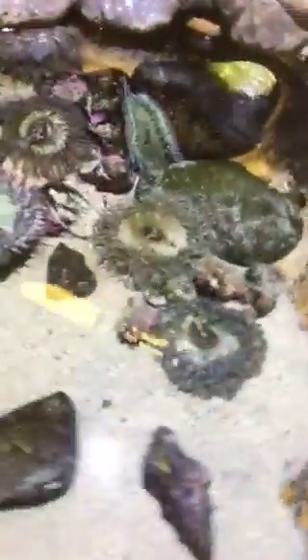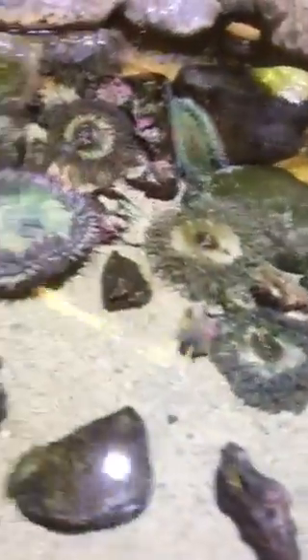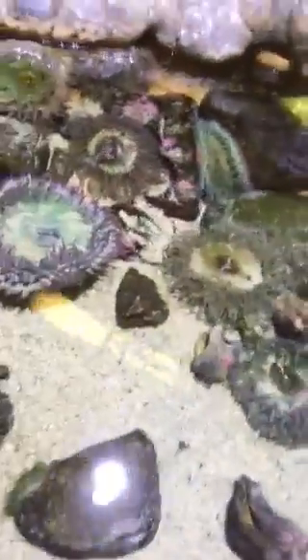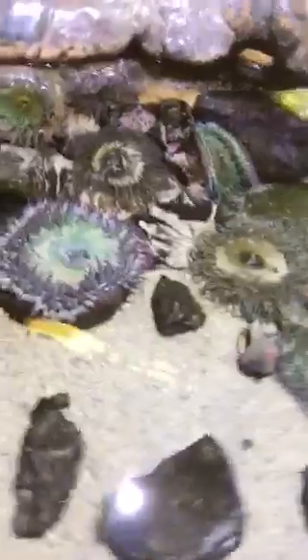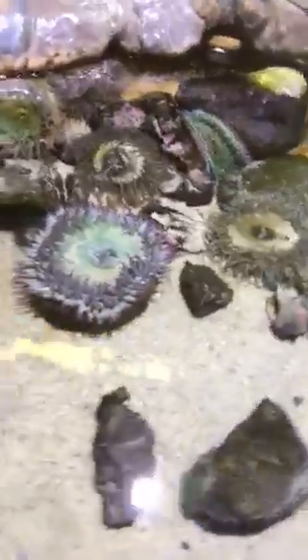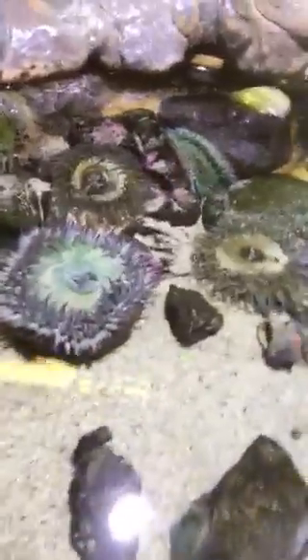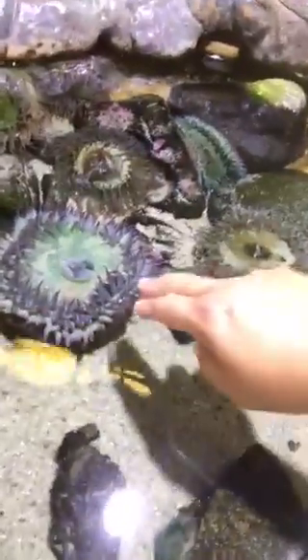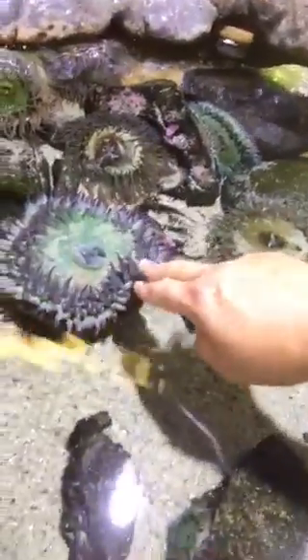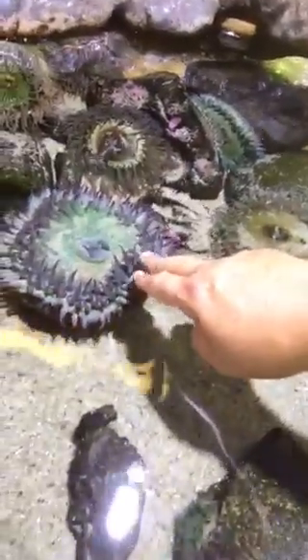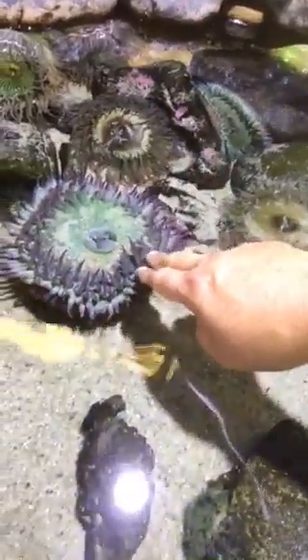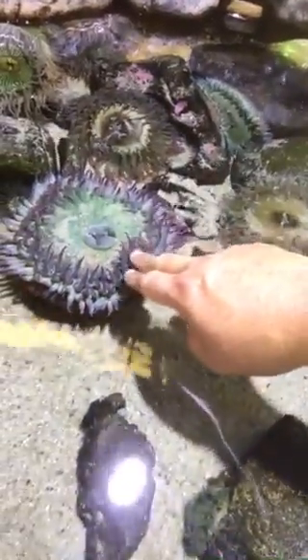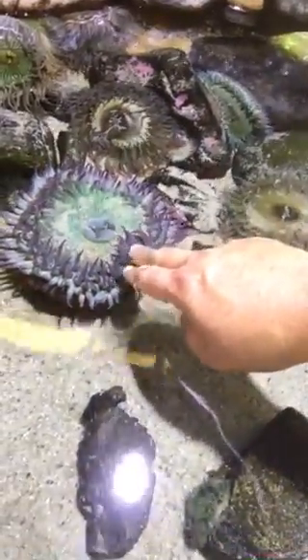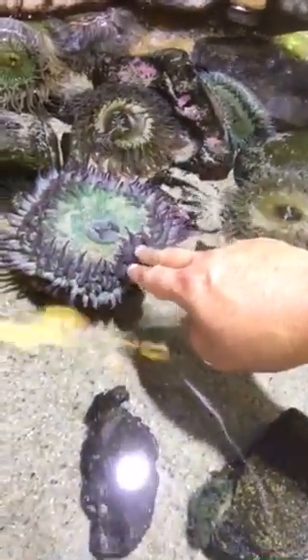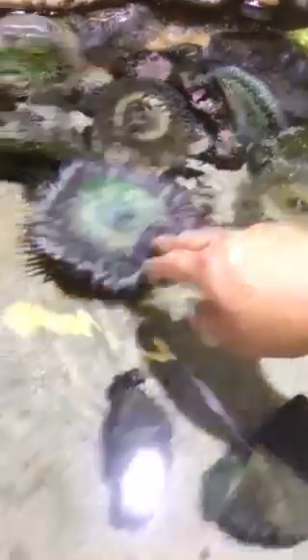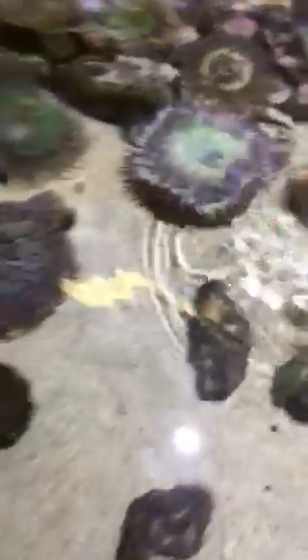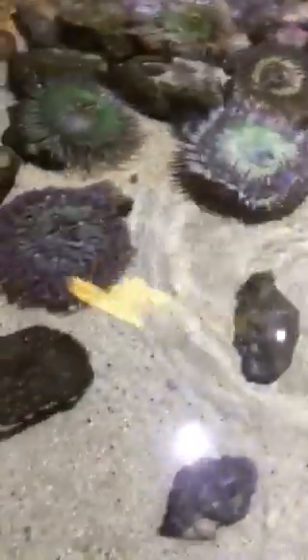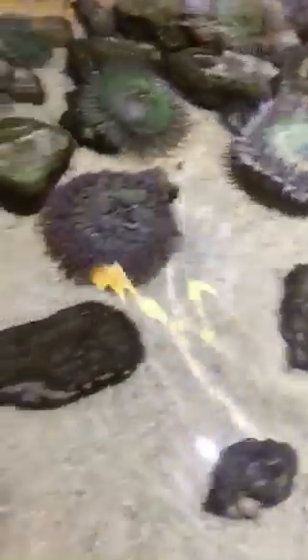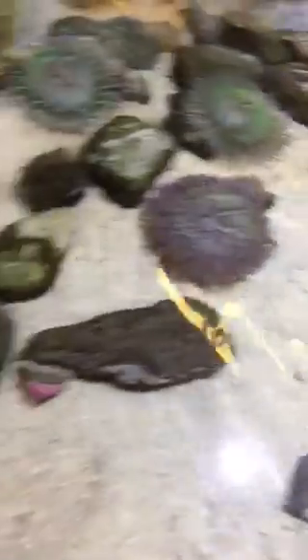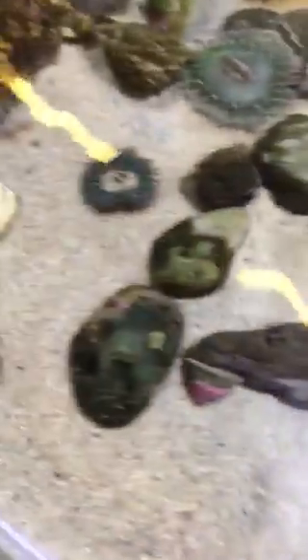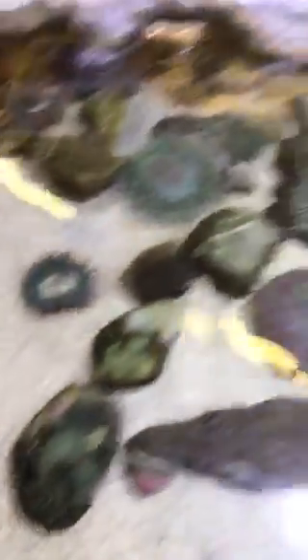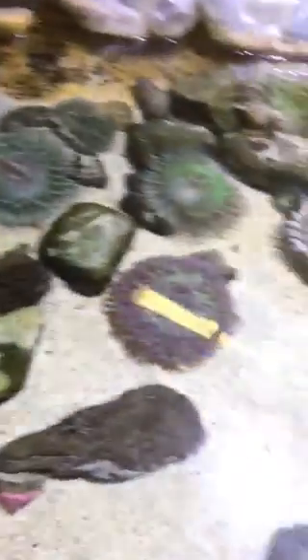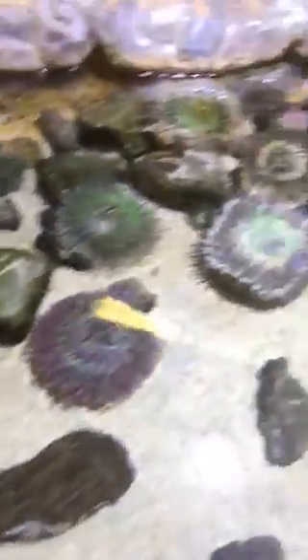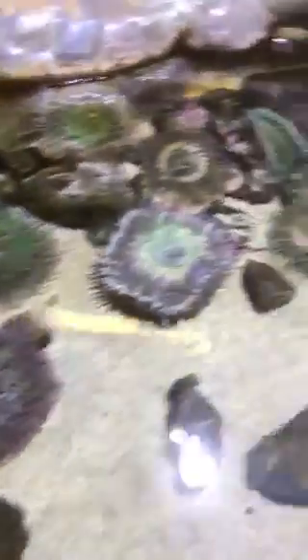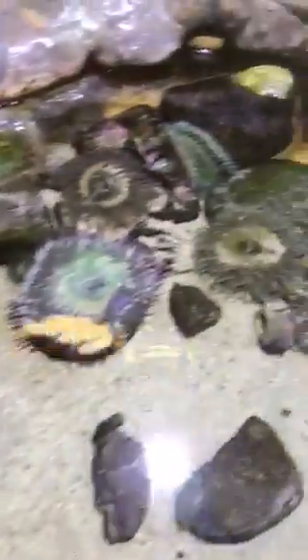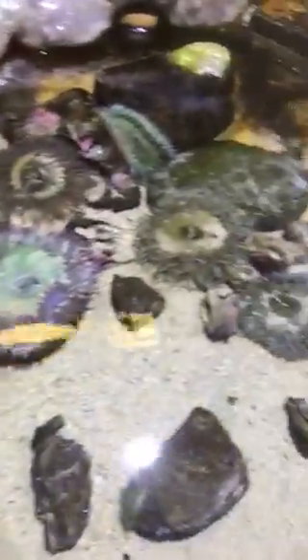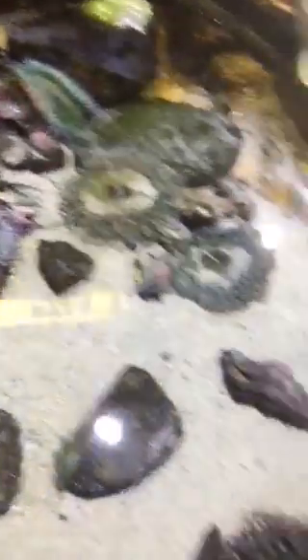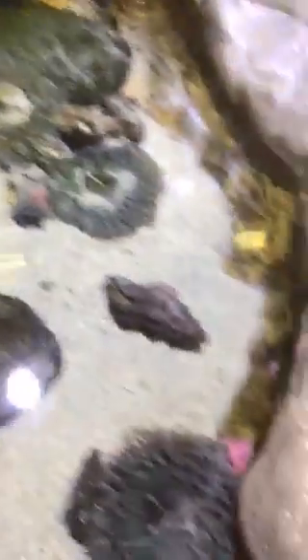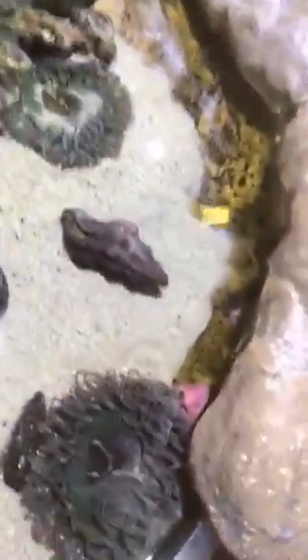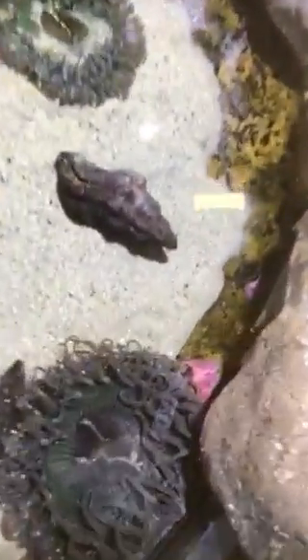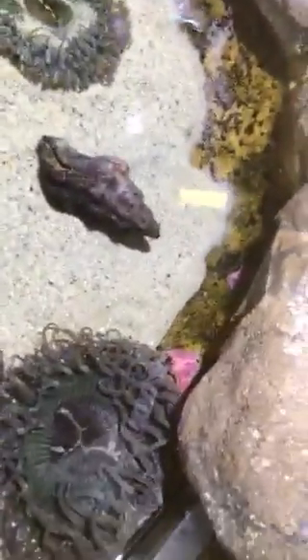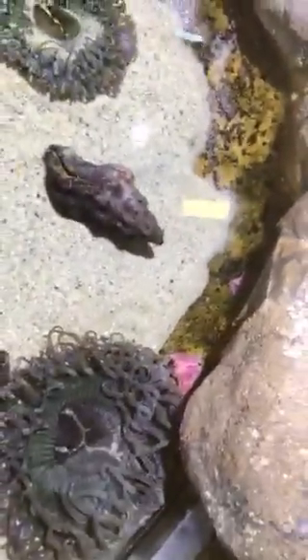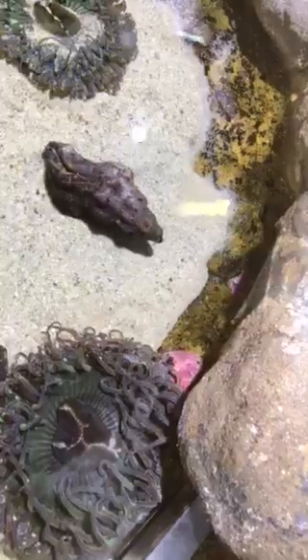Look at these — let's touch this thing. Oh, that one looks freaky right there.